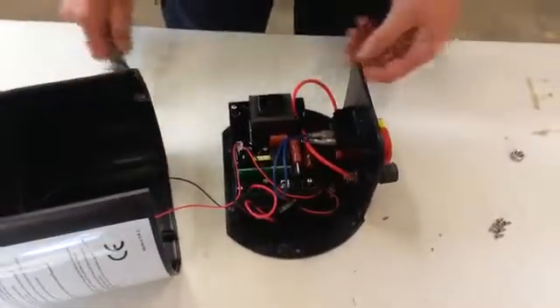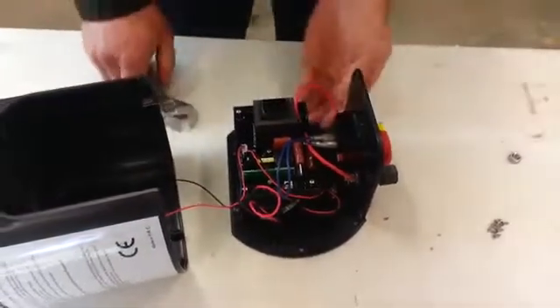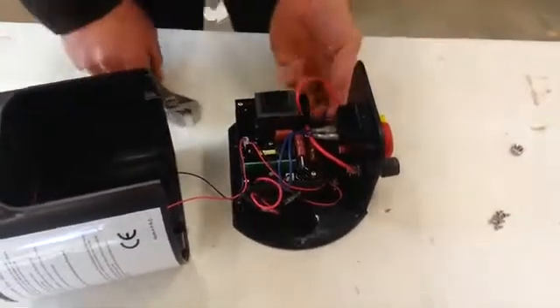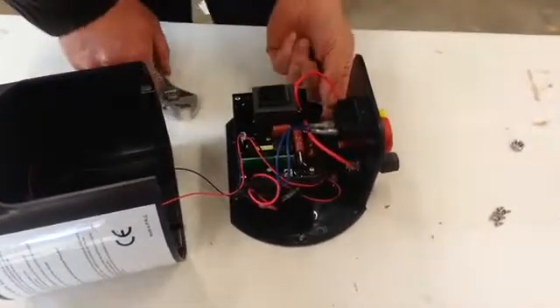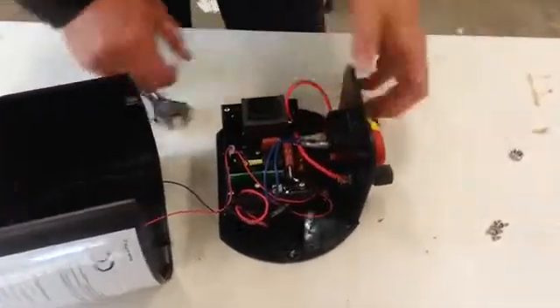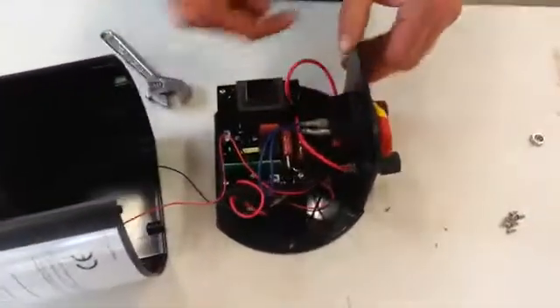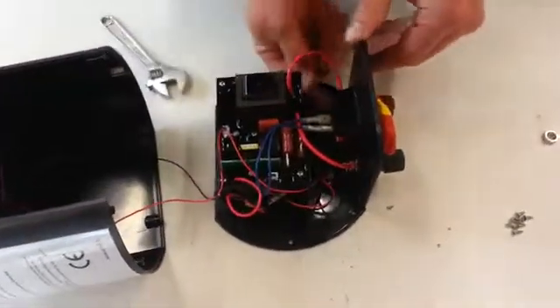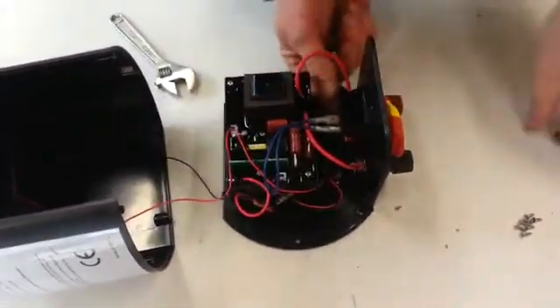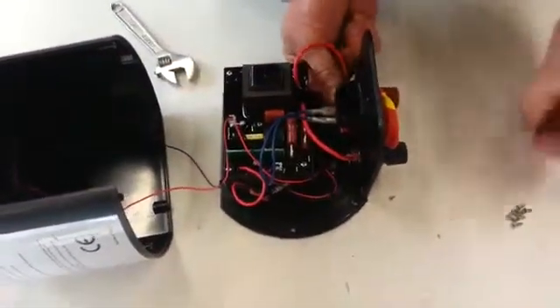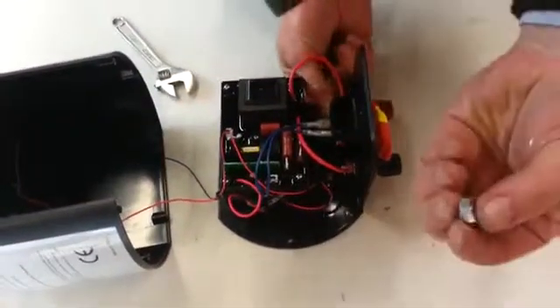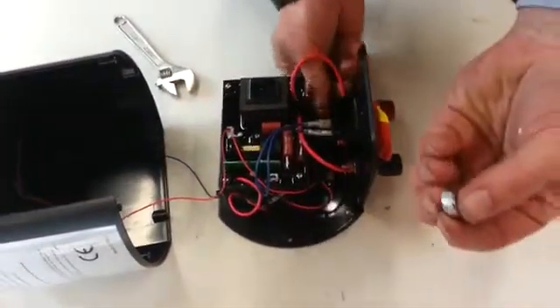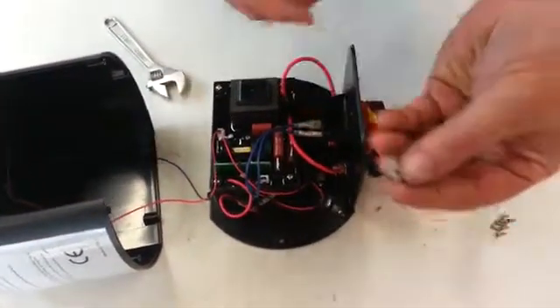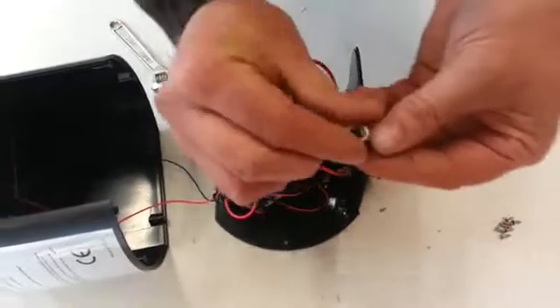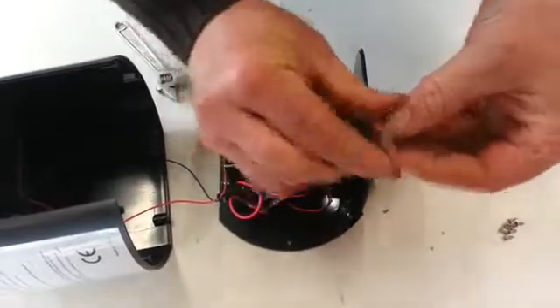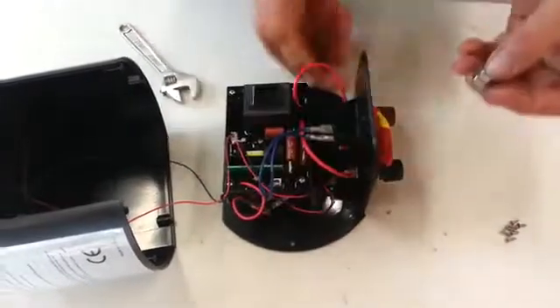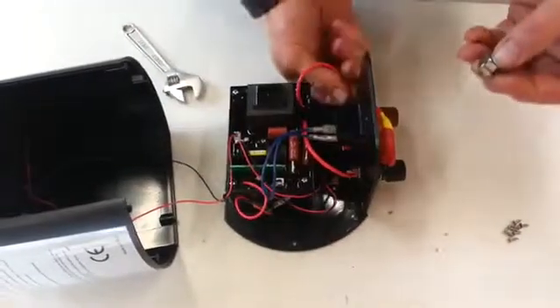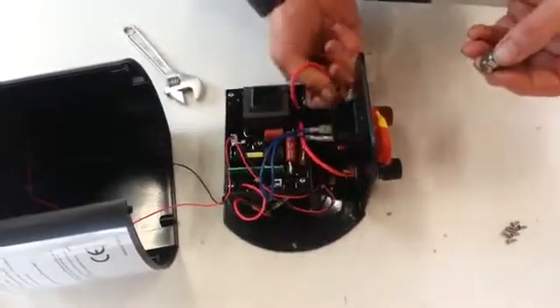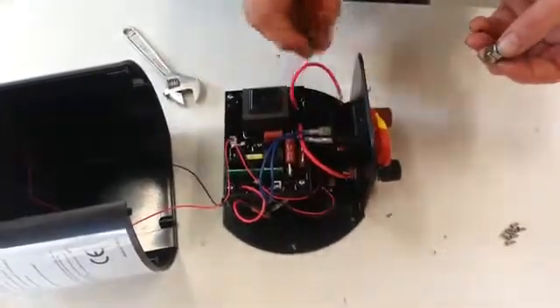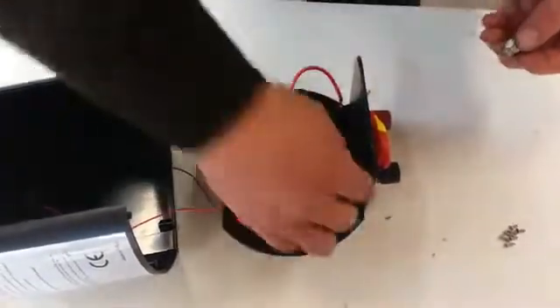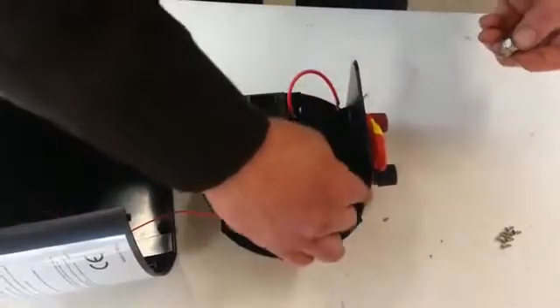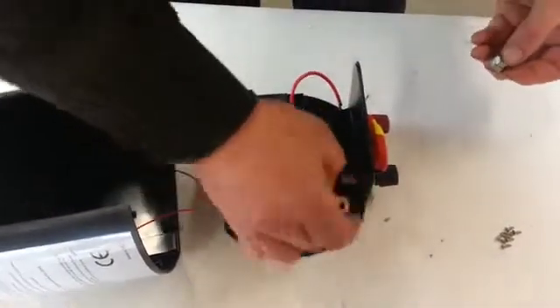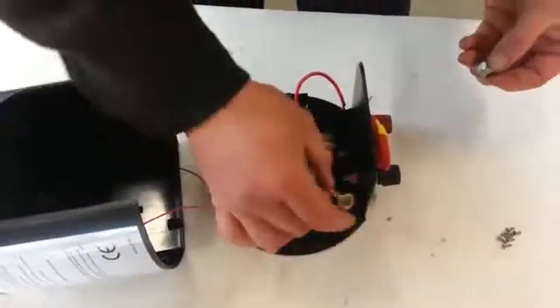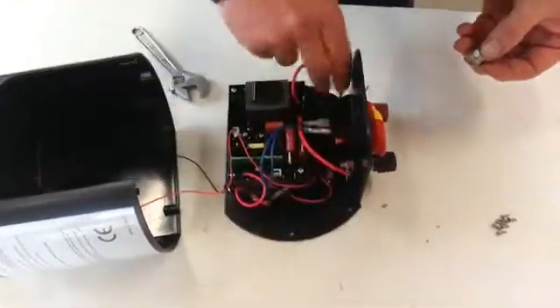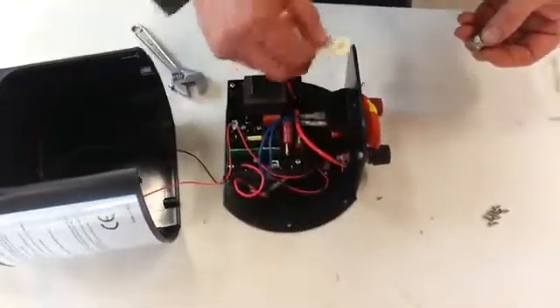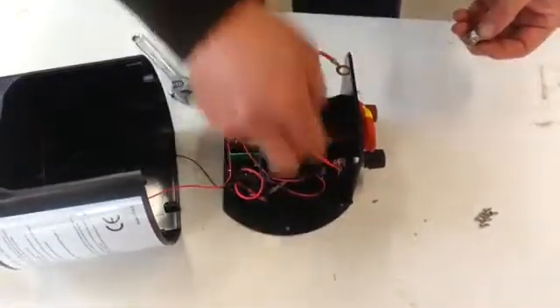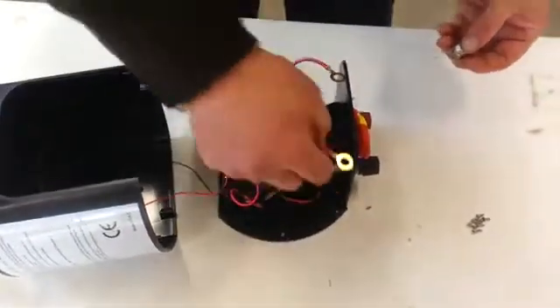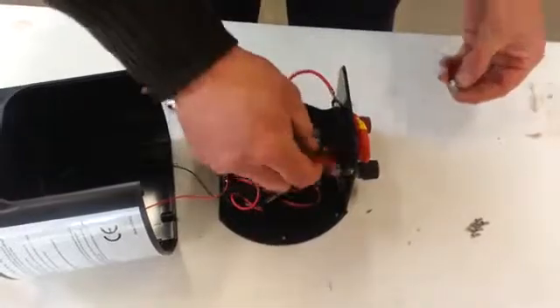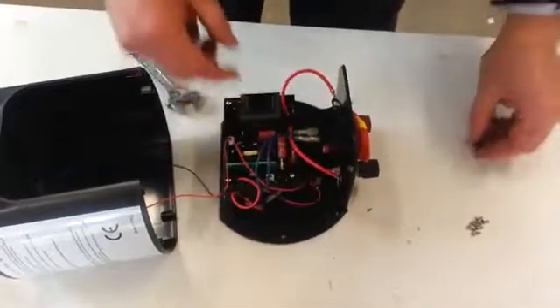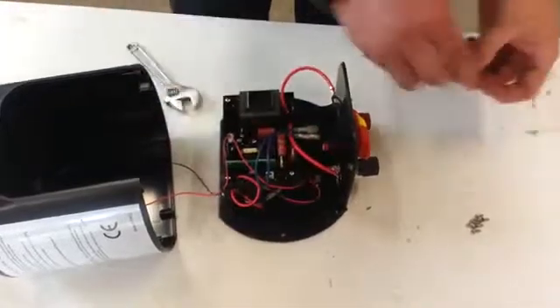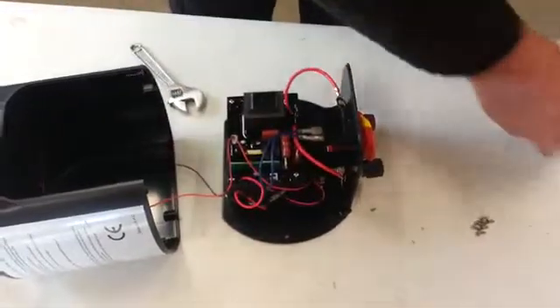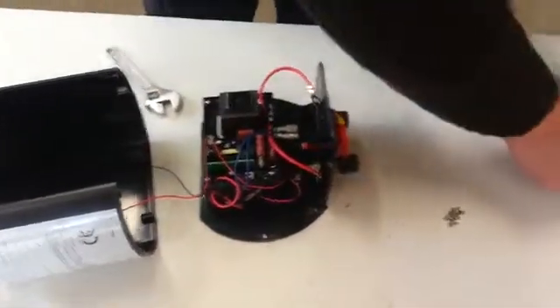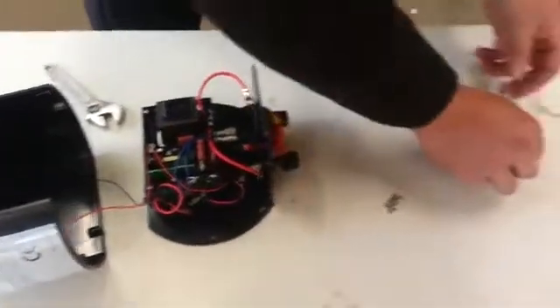So what we need to do first of all is to take off these nuts which attach to the connections at the front. So they're taken — put them to one side.